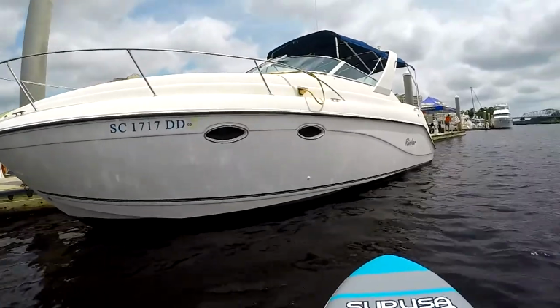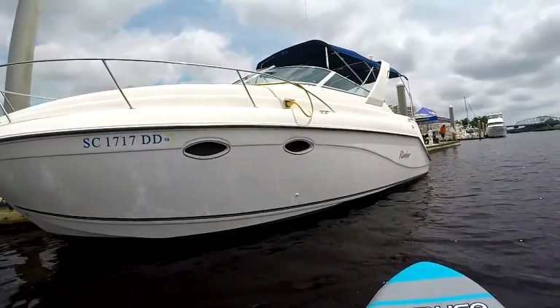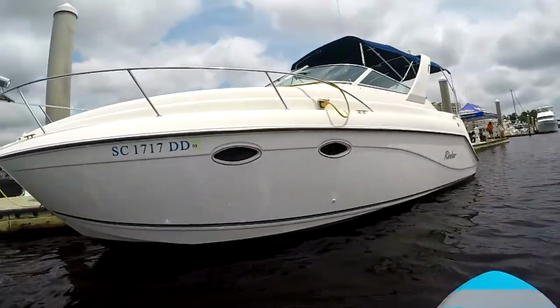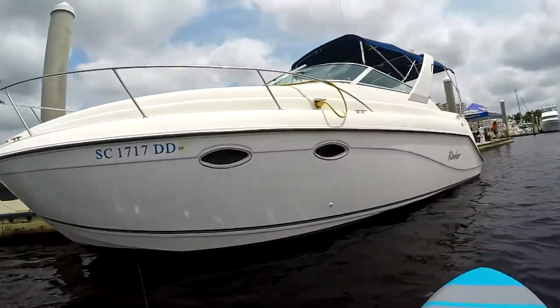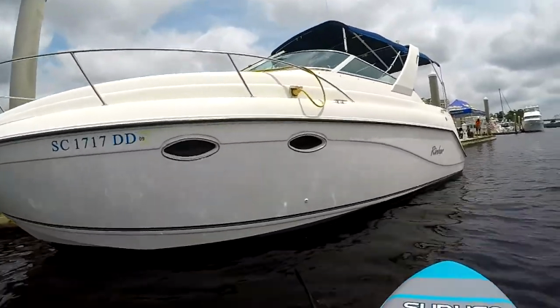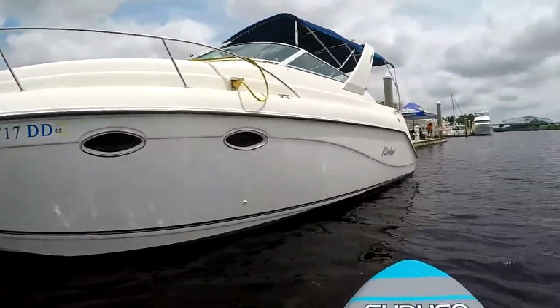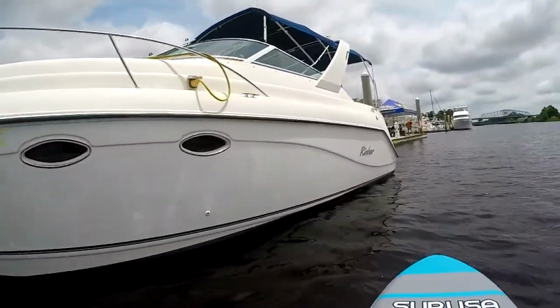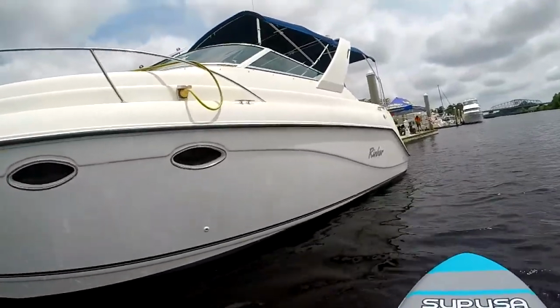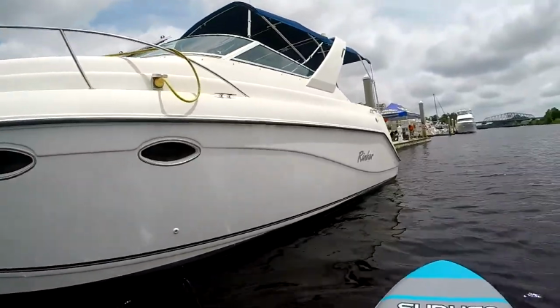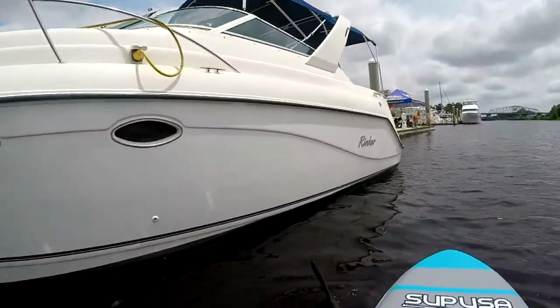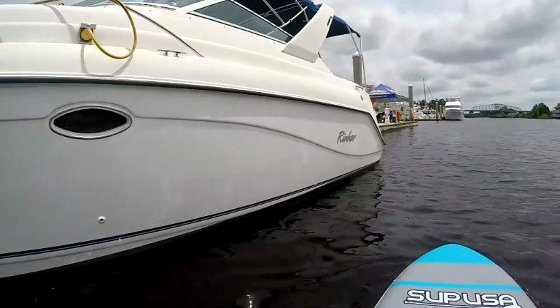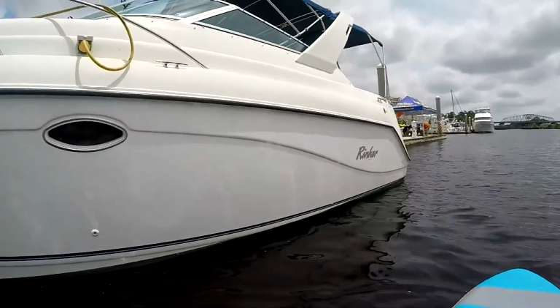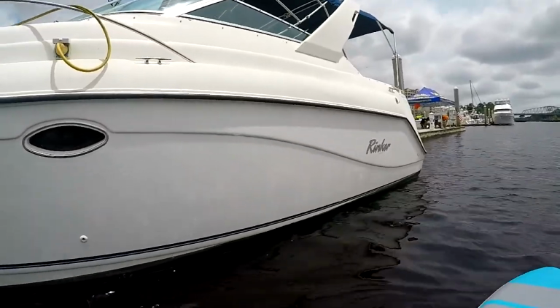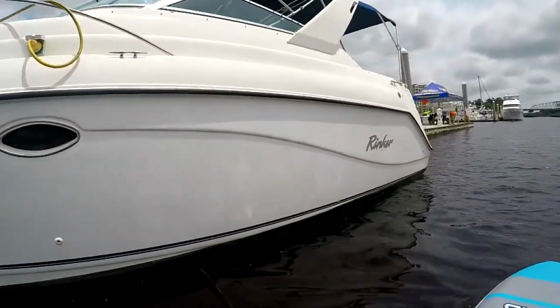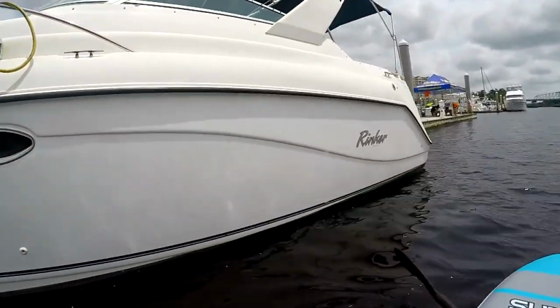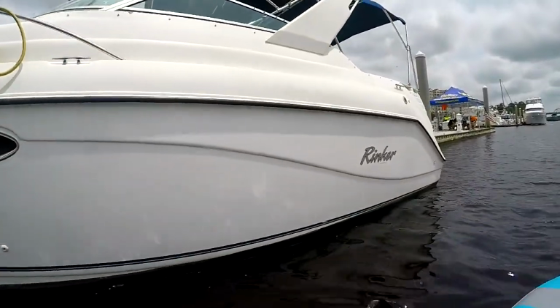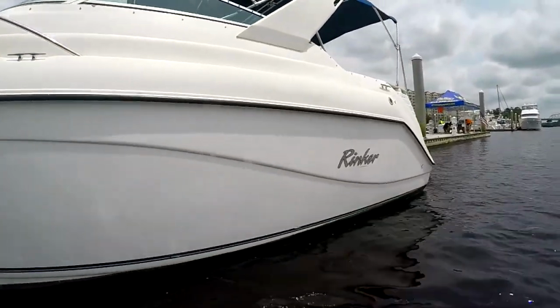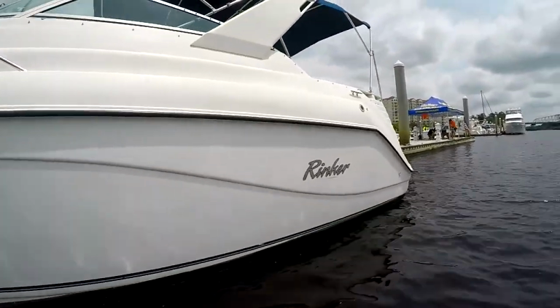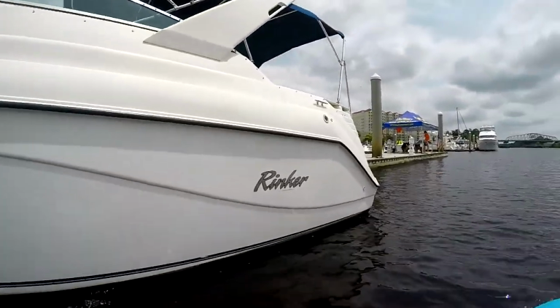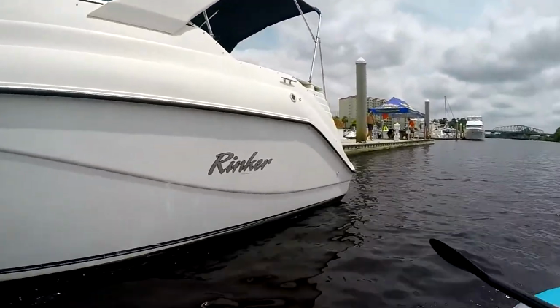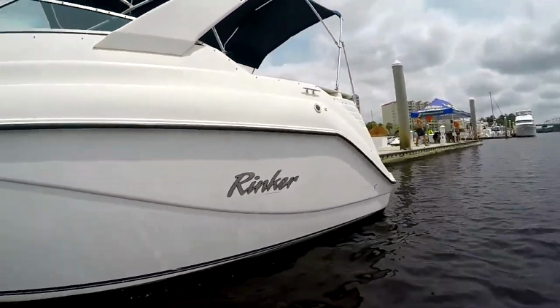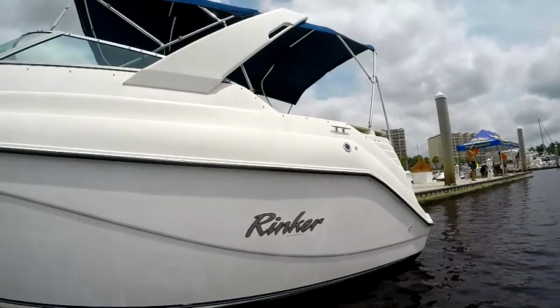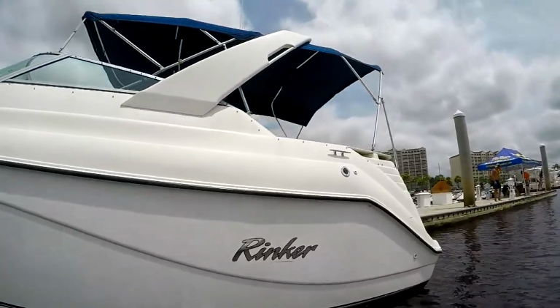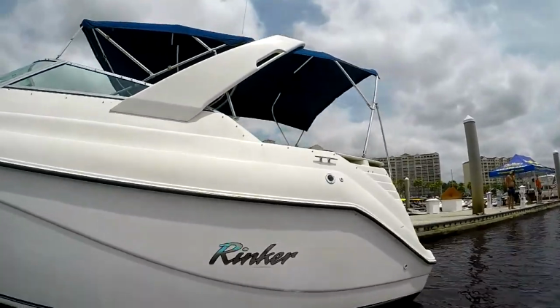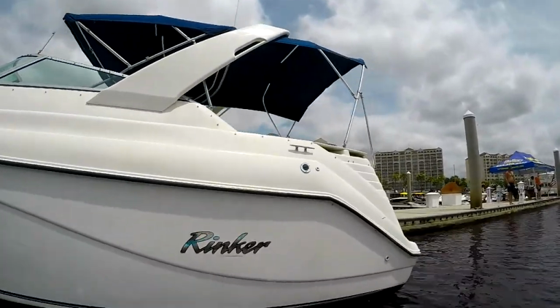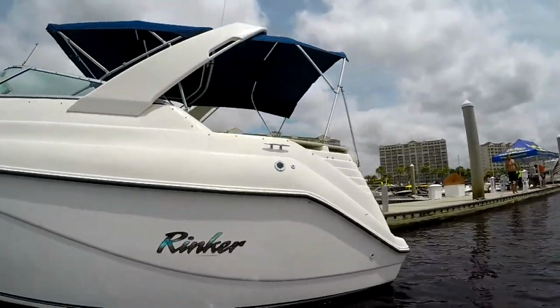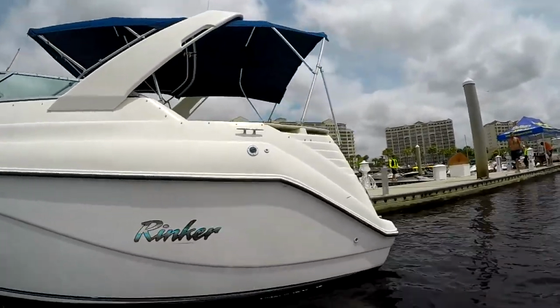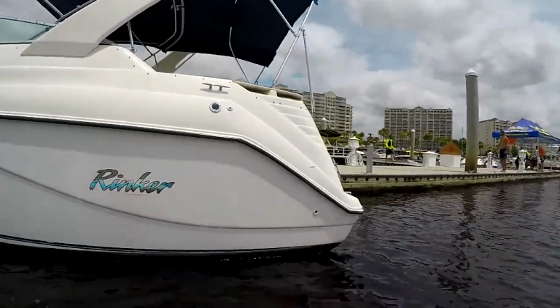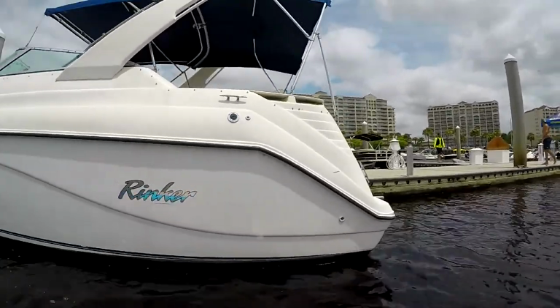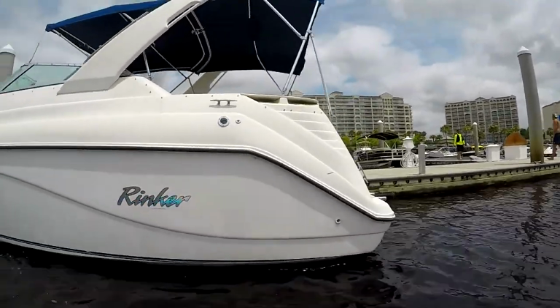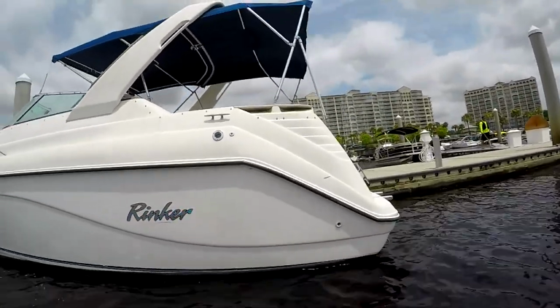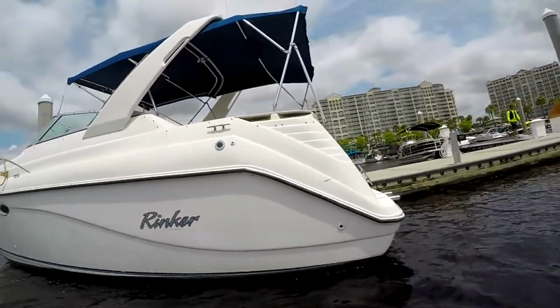Our Rinker was a 270 Fiesta V model built in the year 2000. She was powered by a 350 MerCruiser V8 and backed up by a Bravo 3 outdrive. The boat was in really good condition but needed a little cleaning and maintenance work.